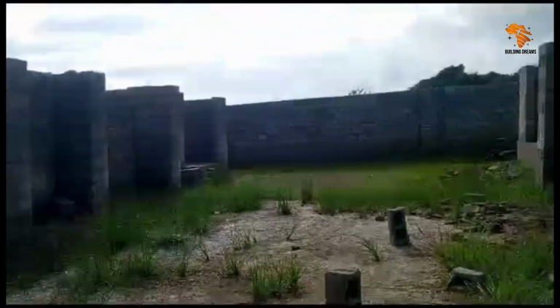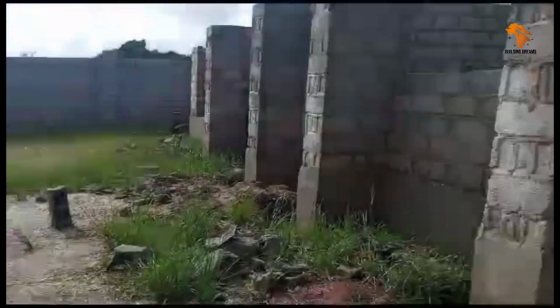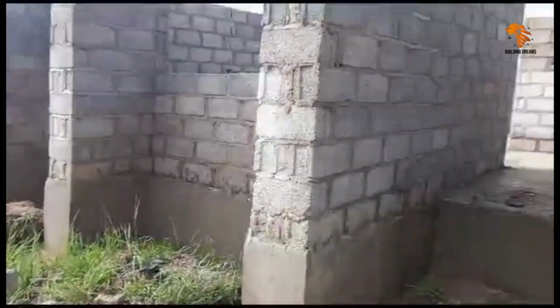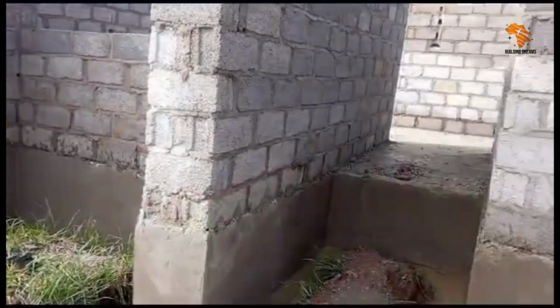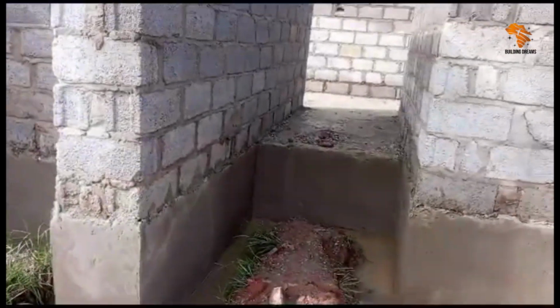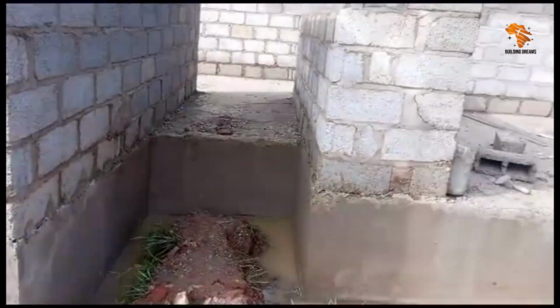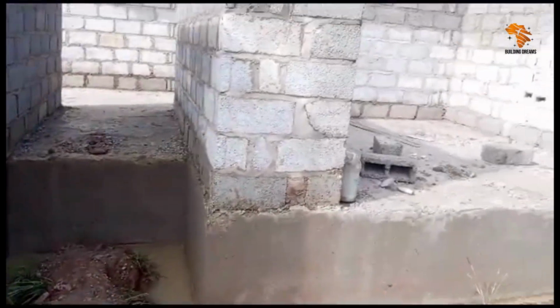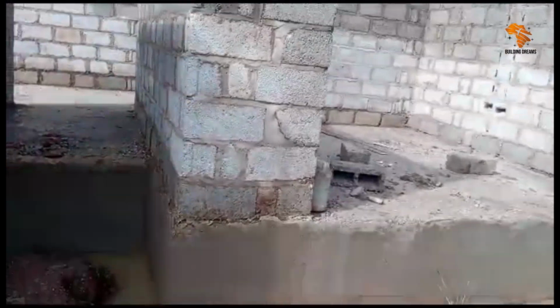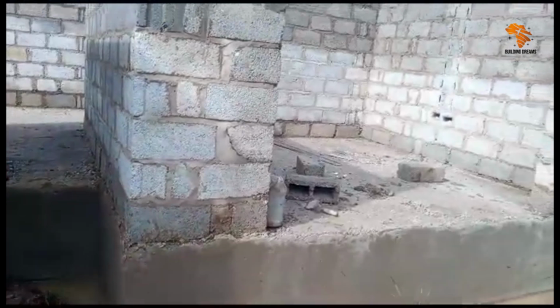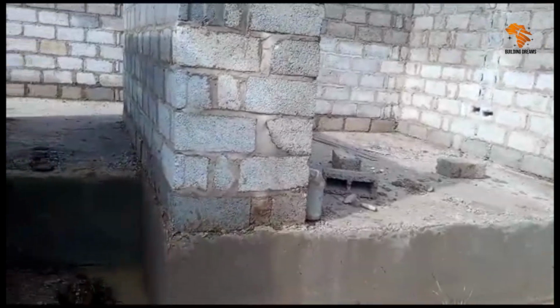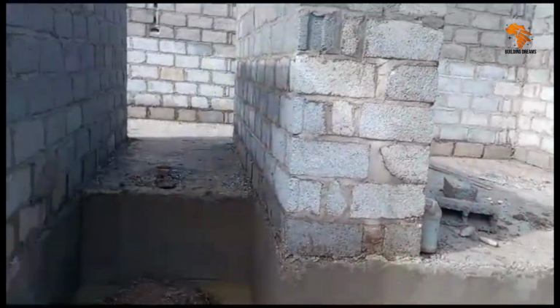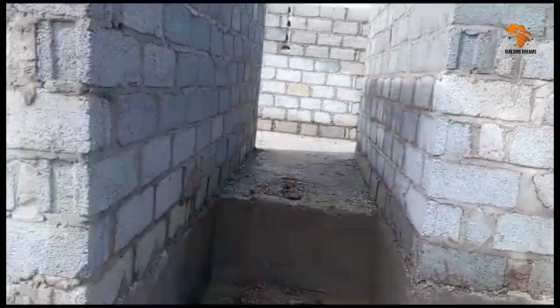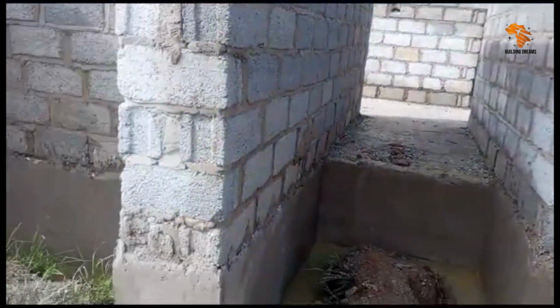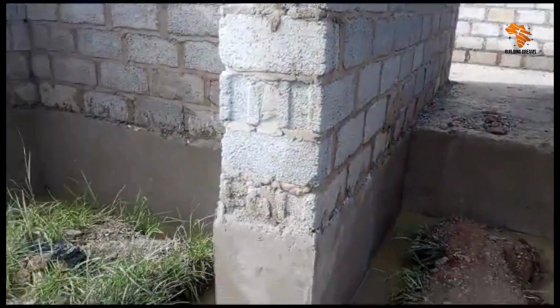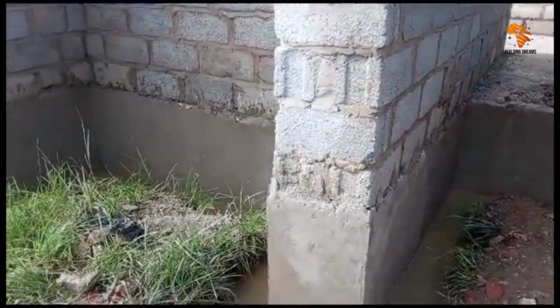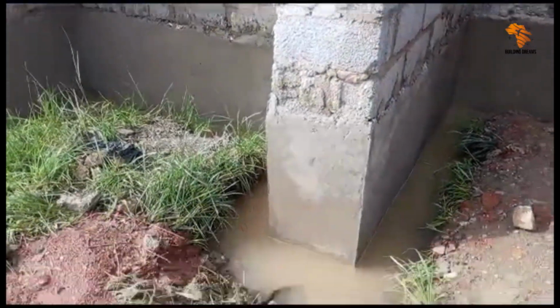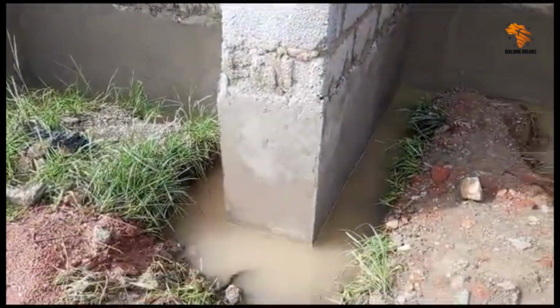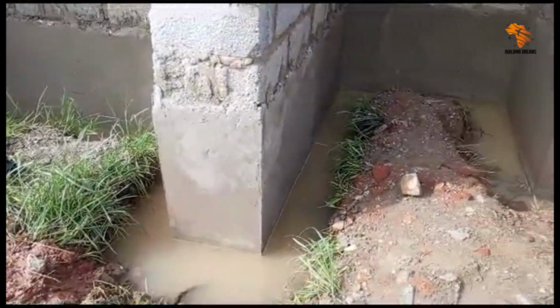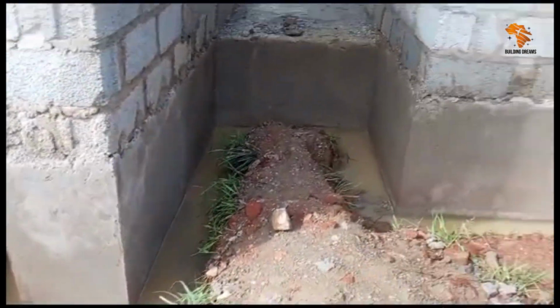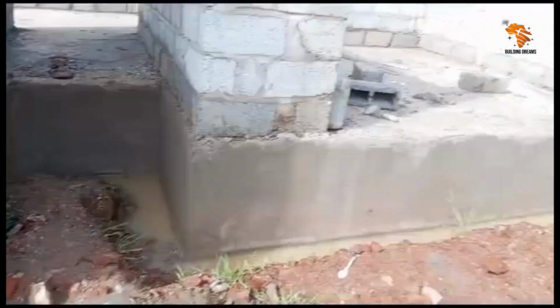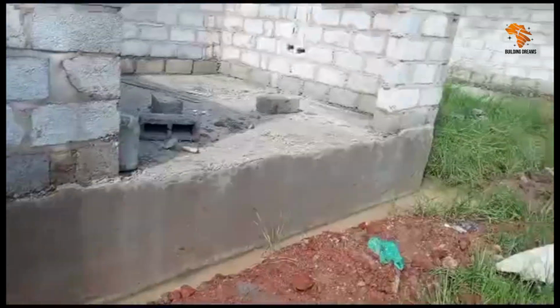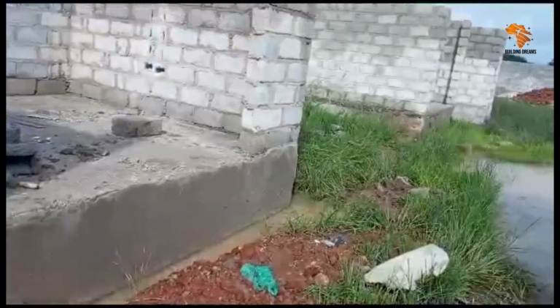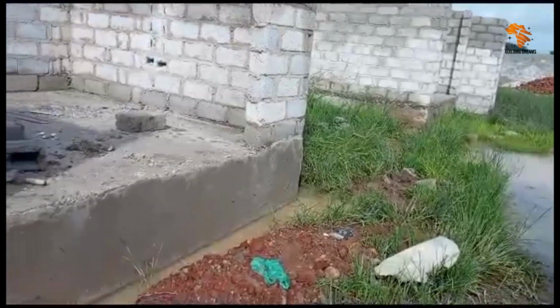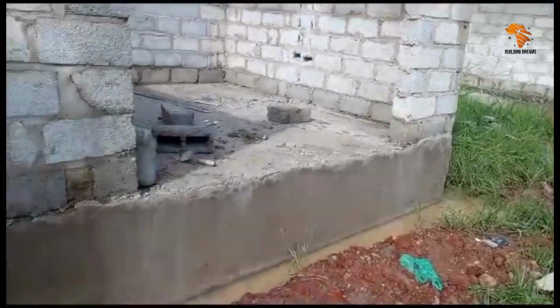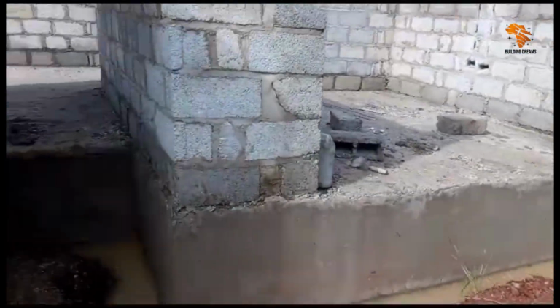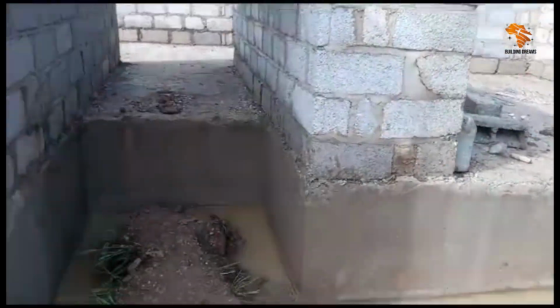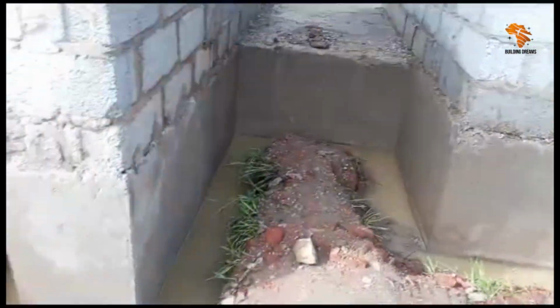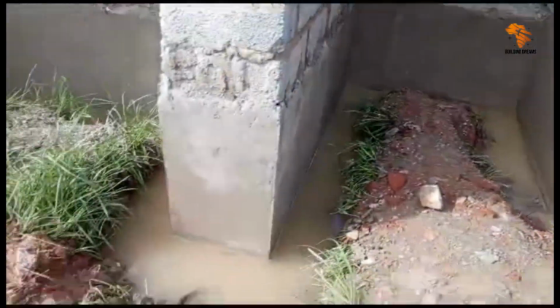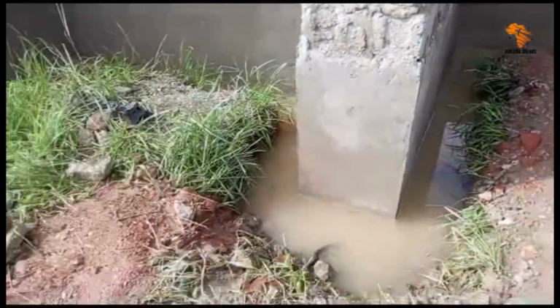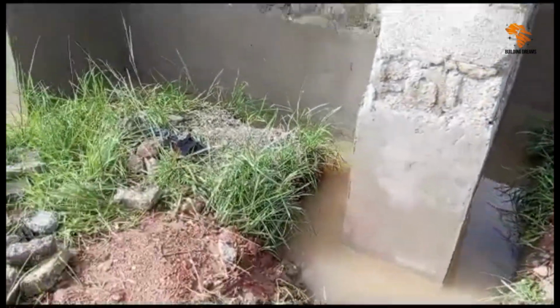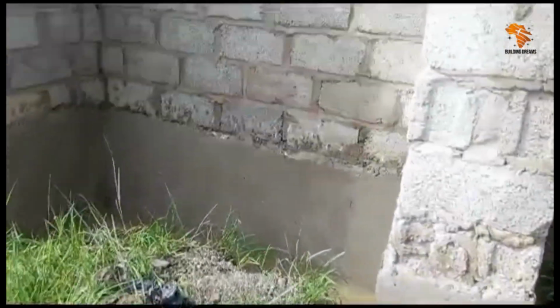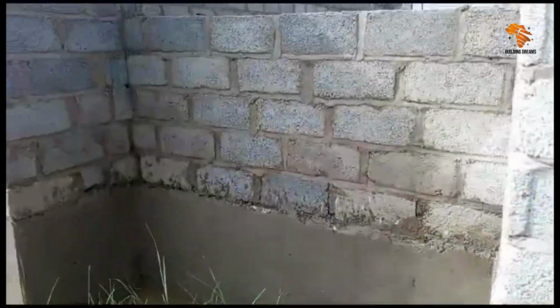The result? Water just sits here, pooling around the buildings and driveways. Over time, this can lead to structural issues such as cracks in the foundations or erosion of the soil beneath the driveway.